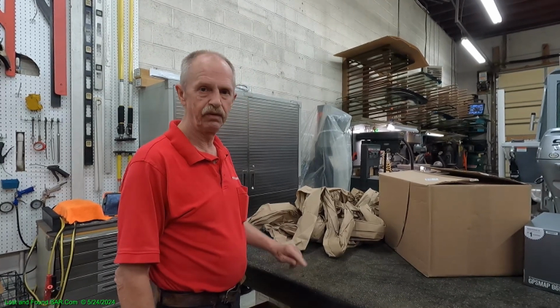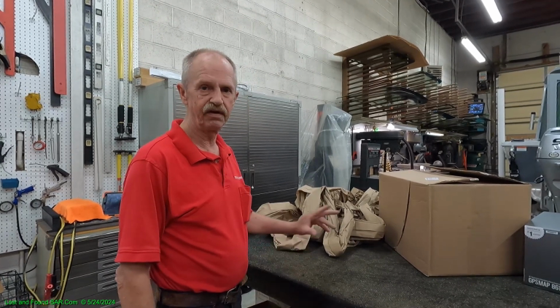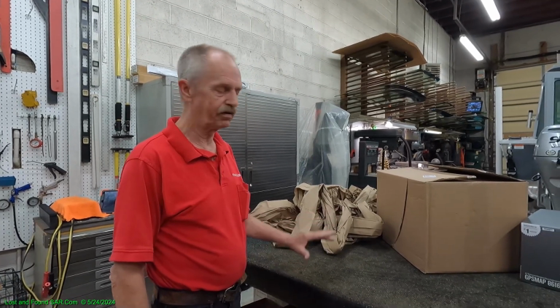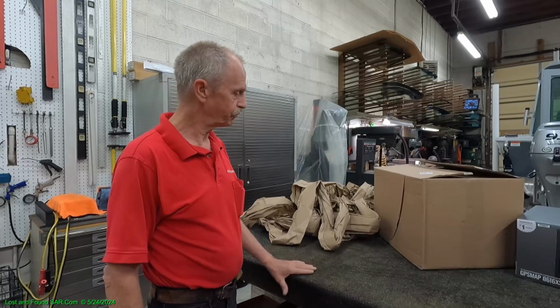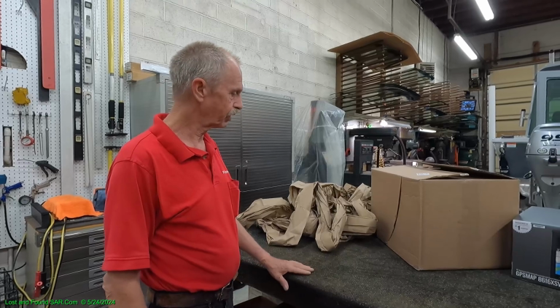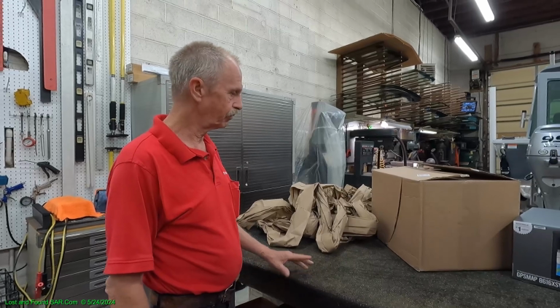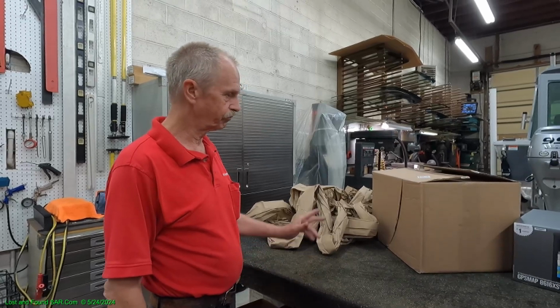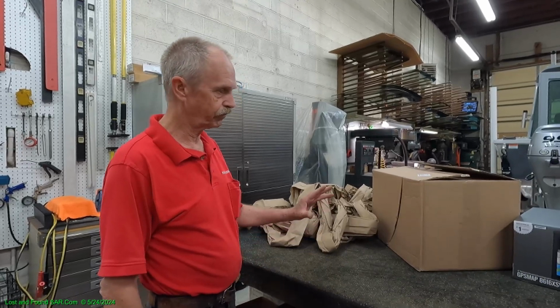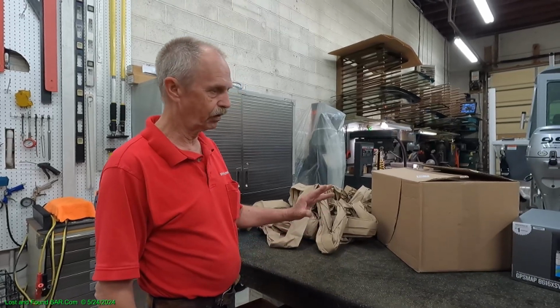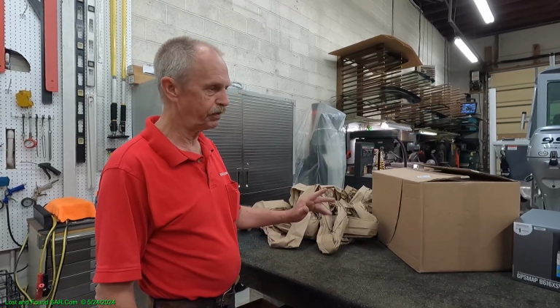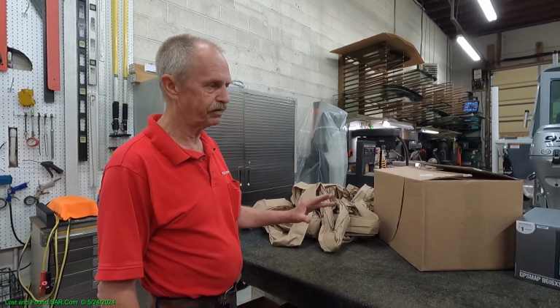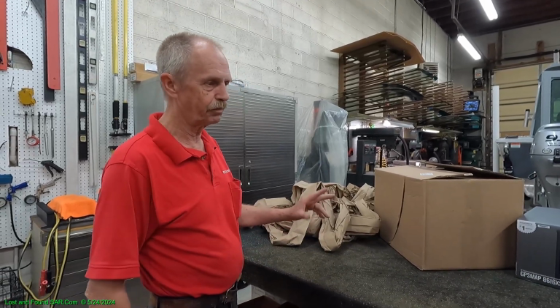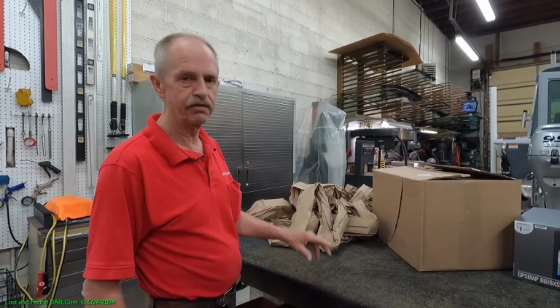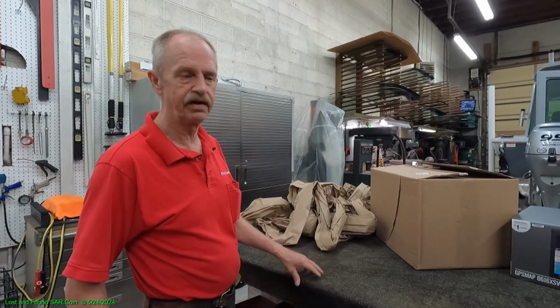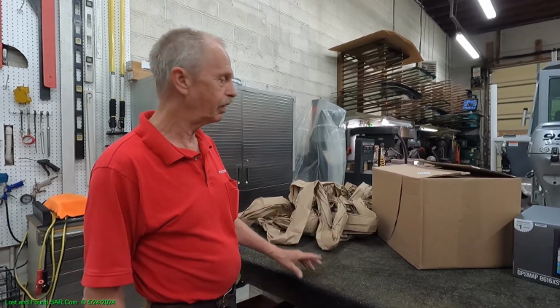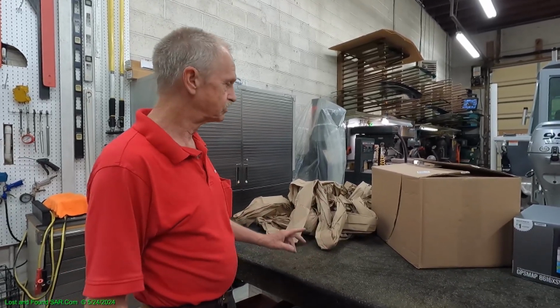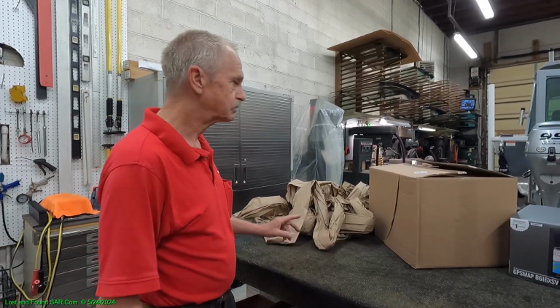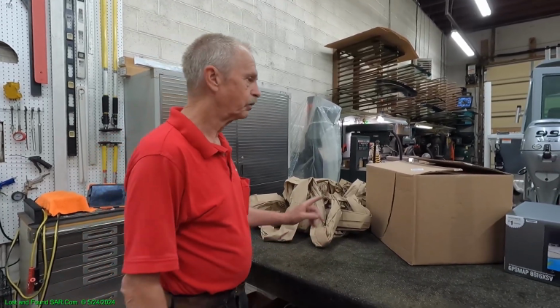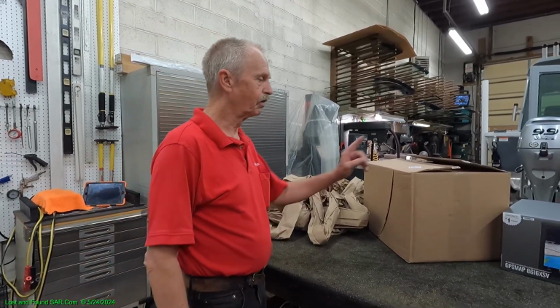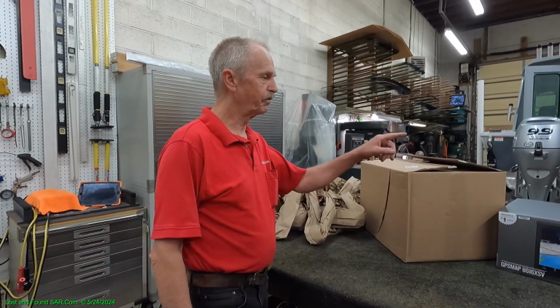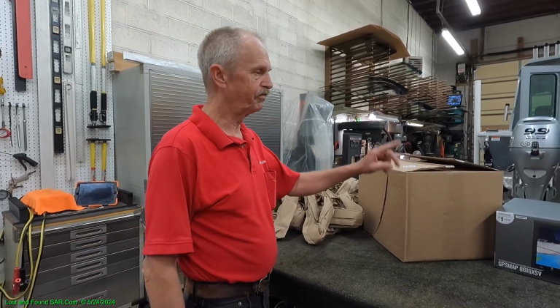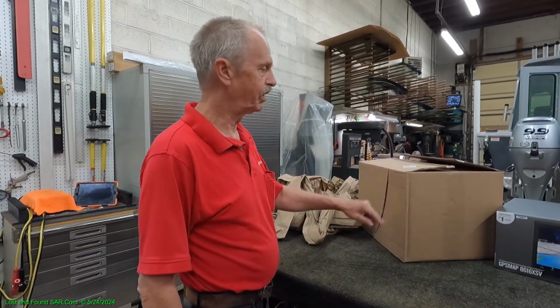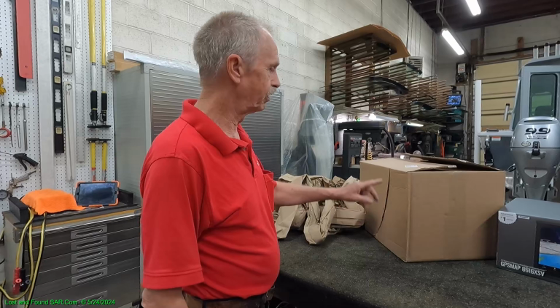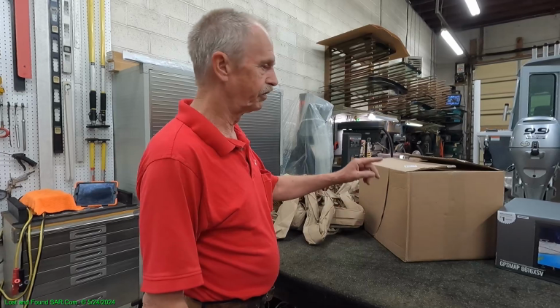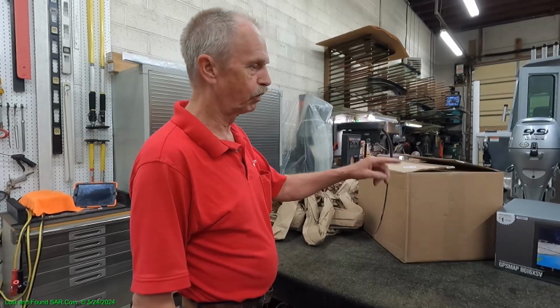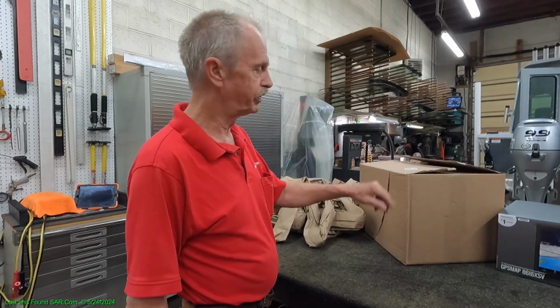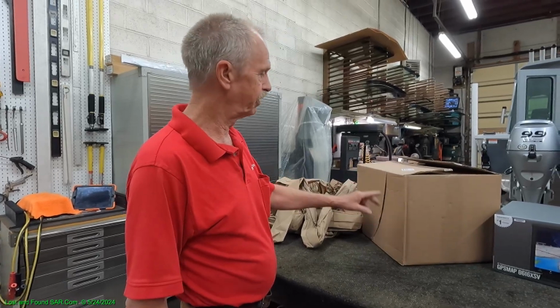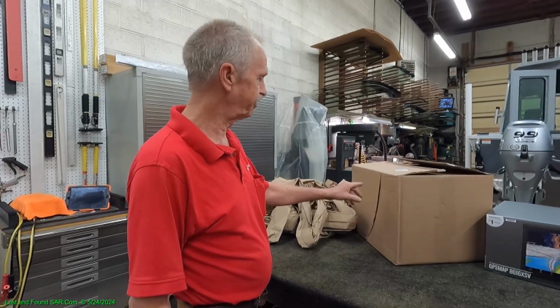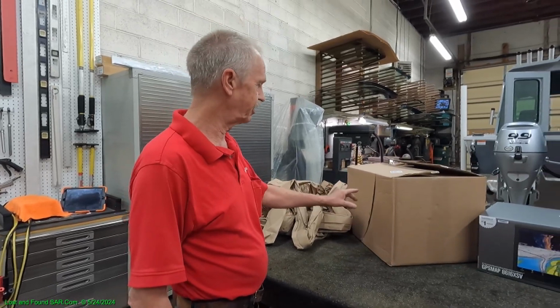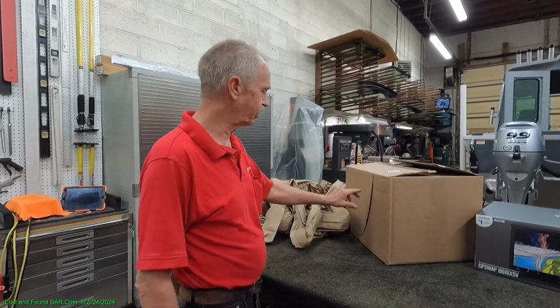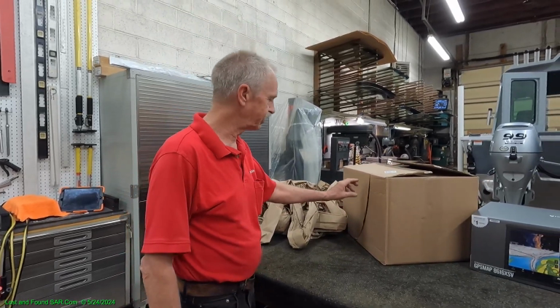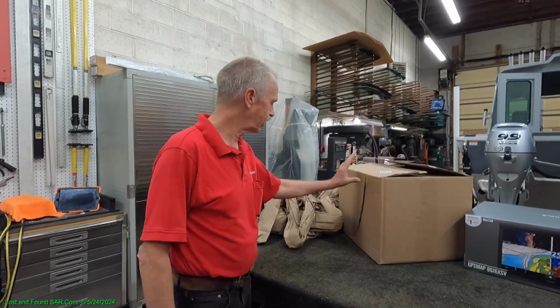We received our GPS chart plotters today. One of them we received a few days ago — the 12-inch one. The 16-inch one came in today.